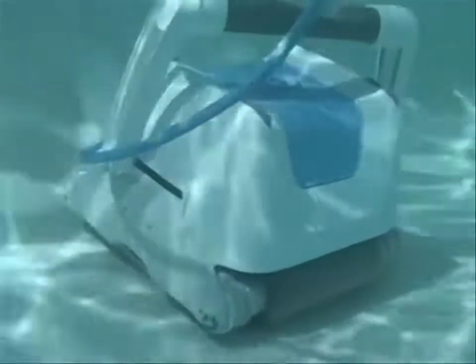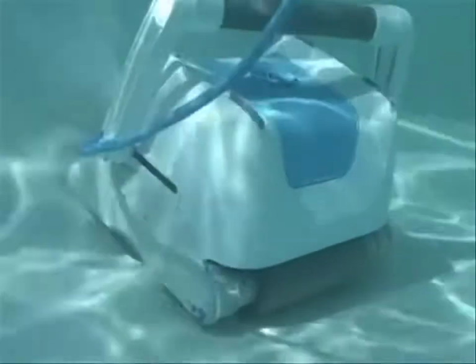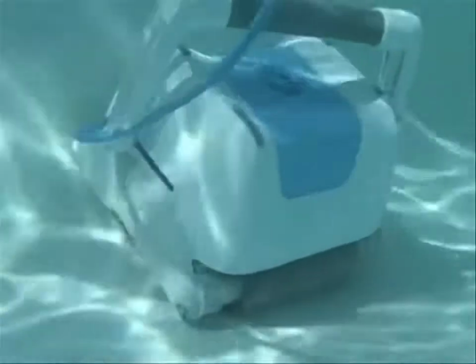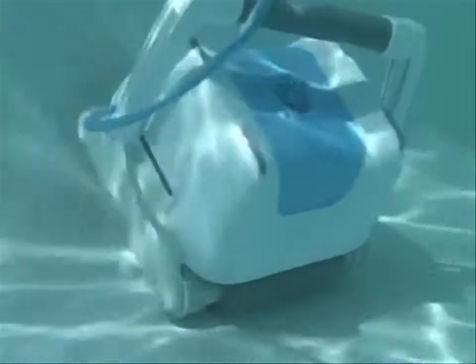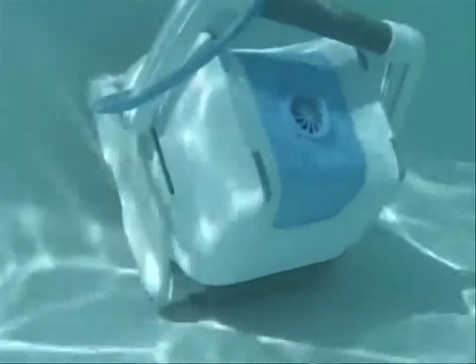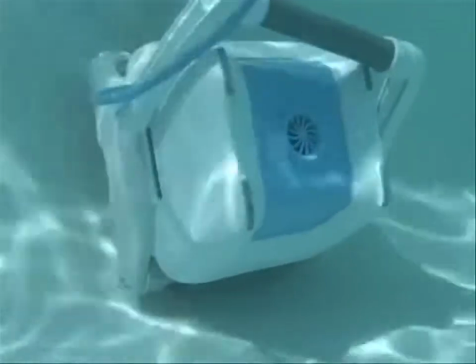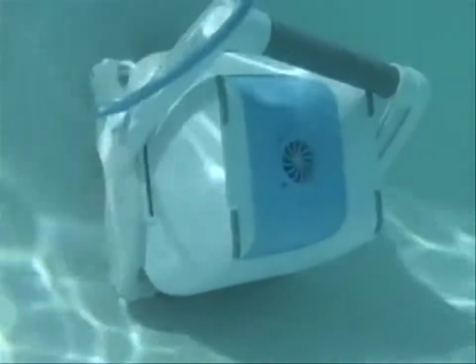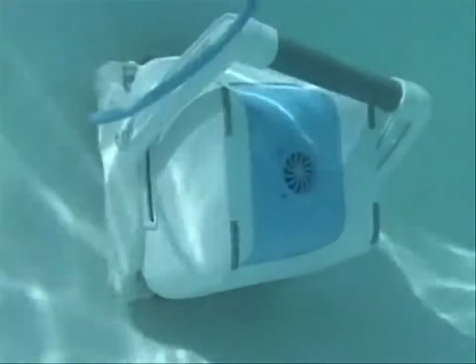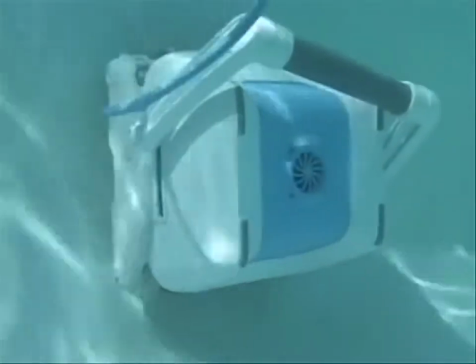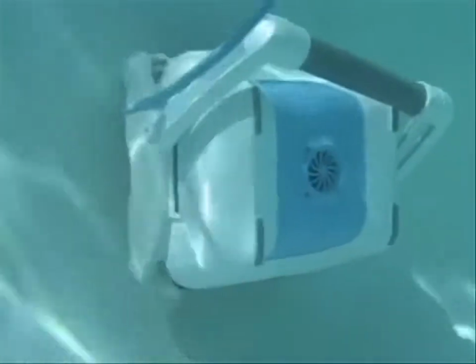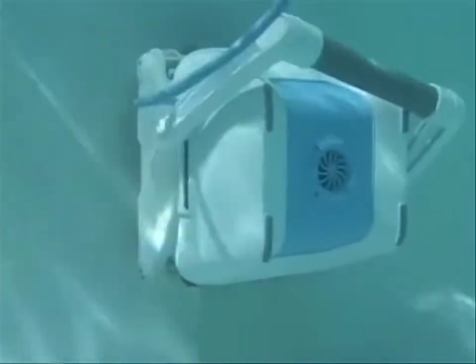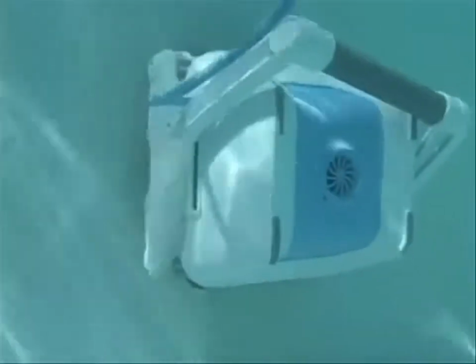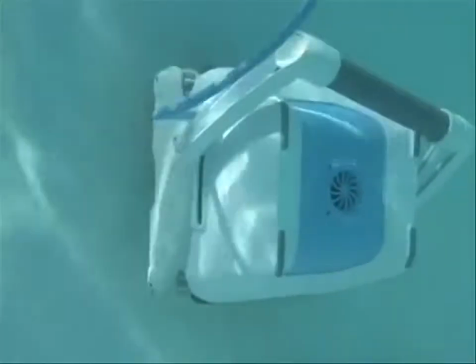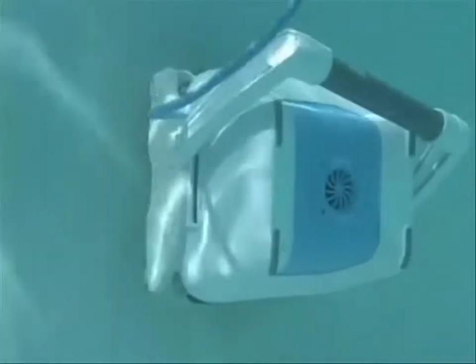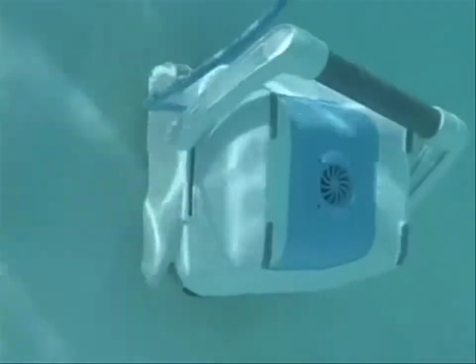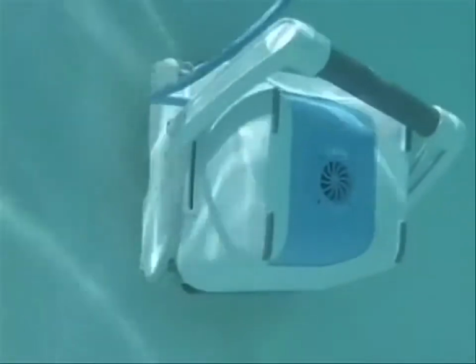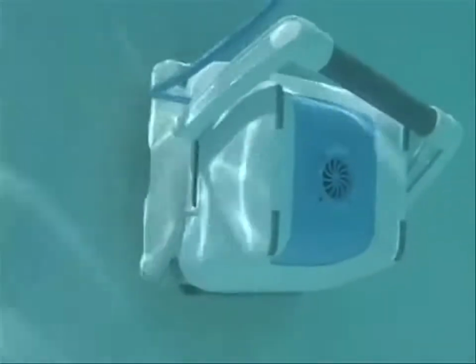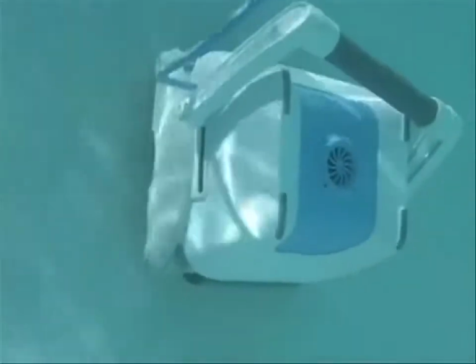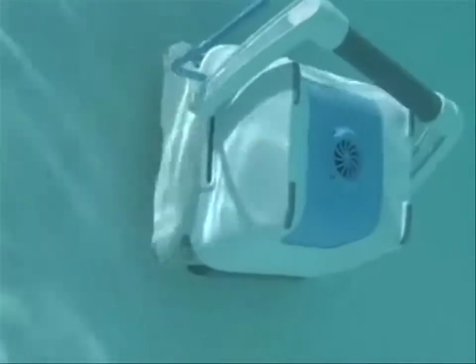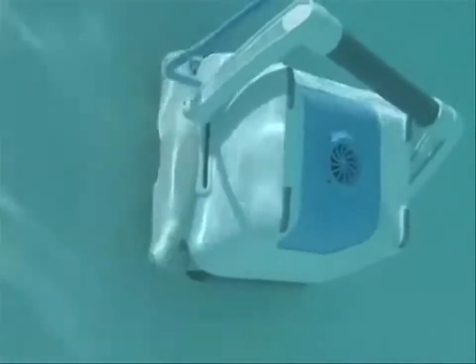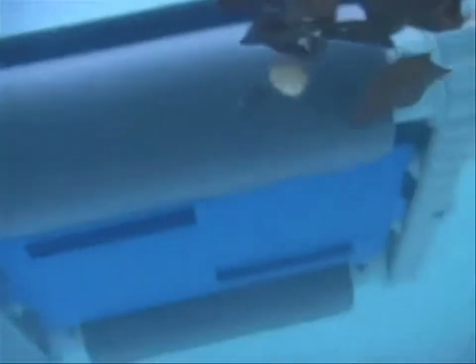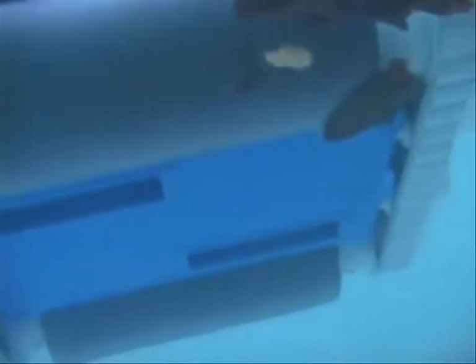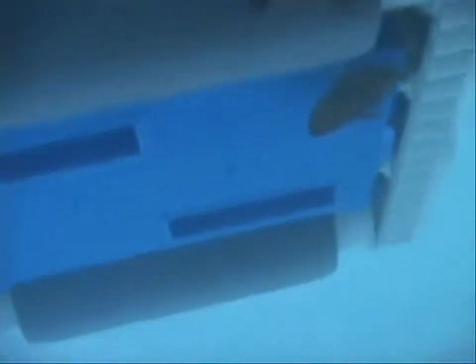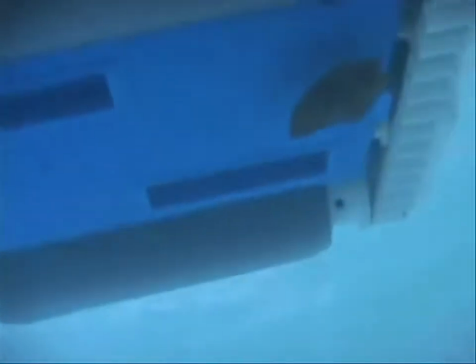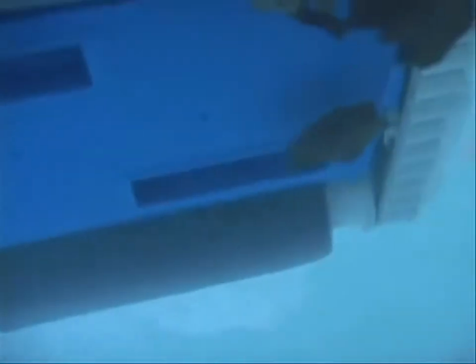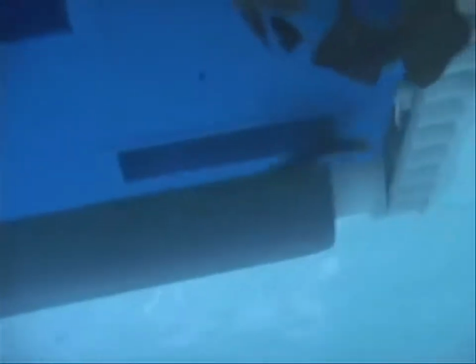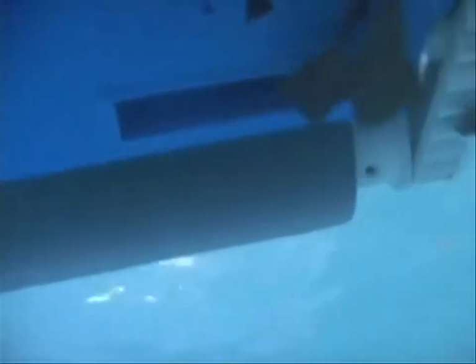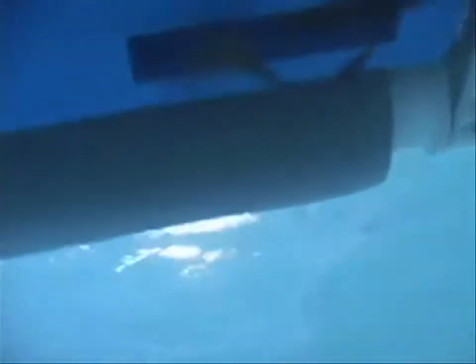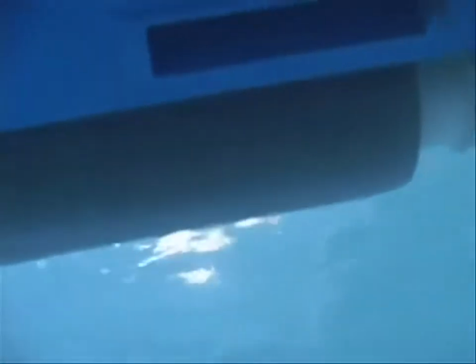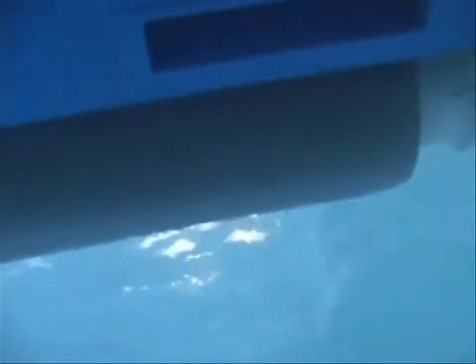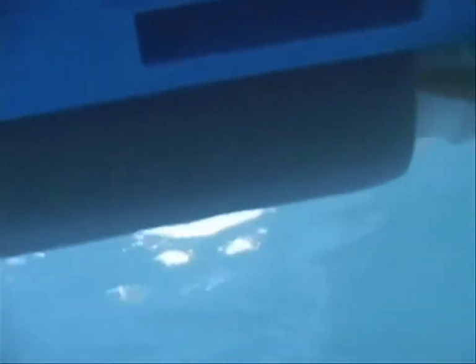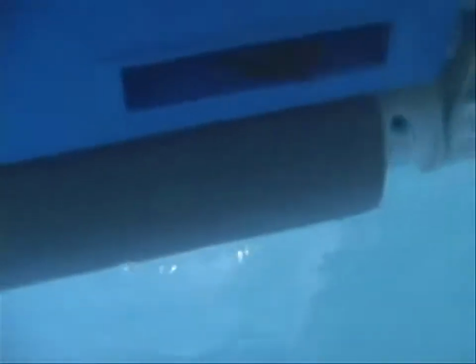The robot is a smart, hardworking, and efficient pool vacuum. It runs on a safe 24 volts that powers the robot perfectly, cleaning and scrubbing your entire pool clean.